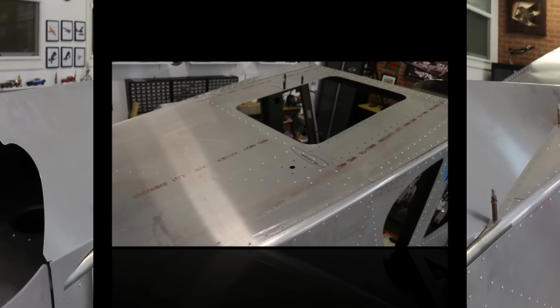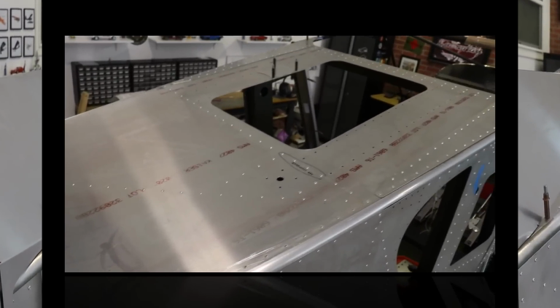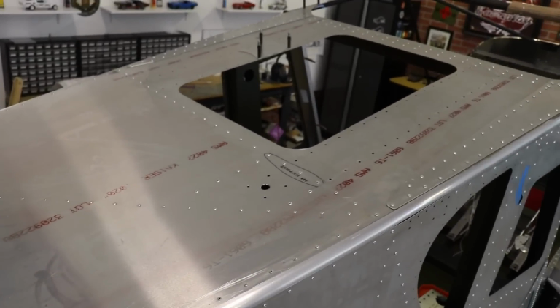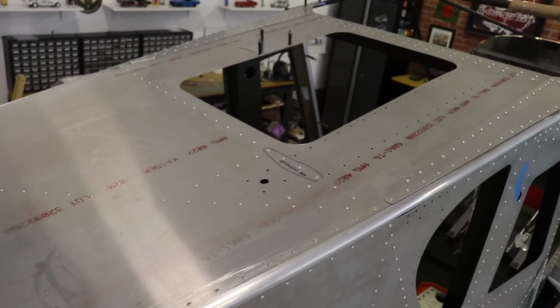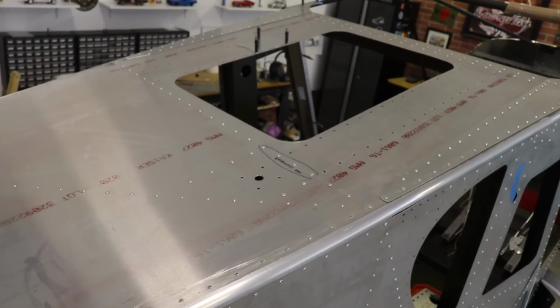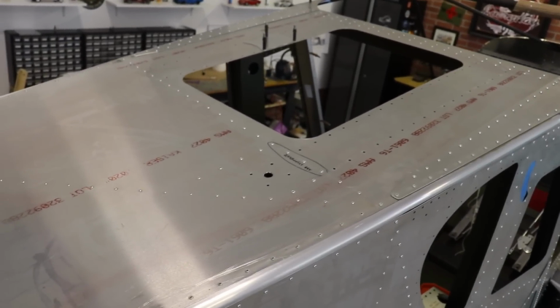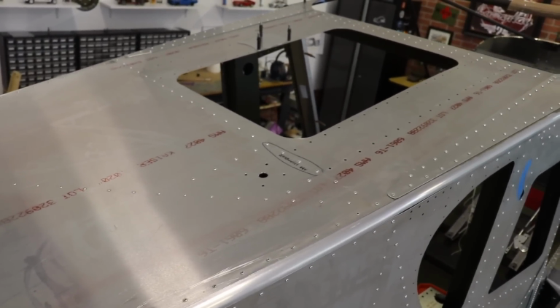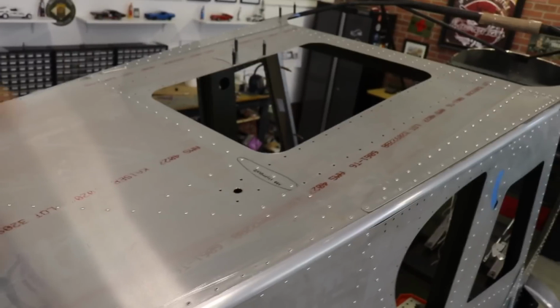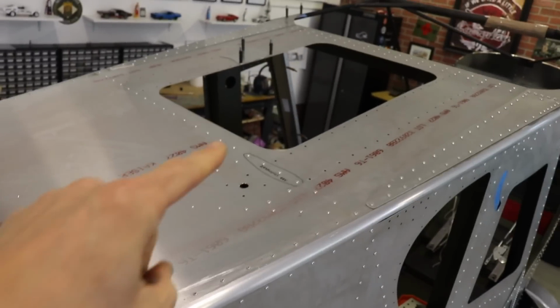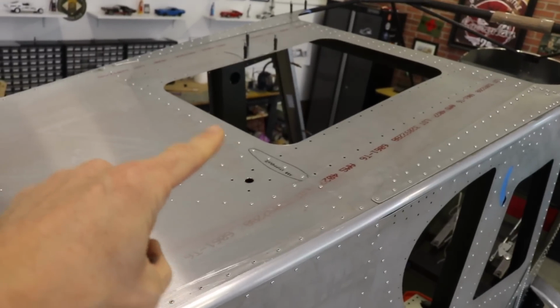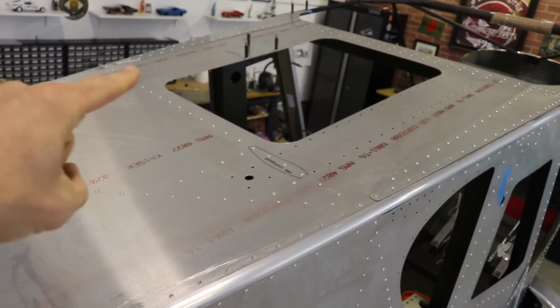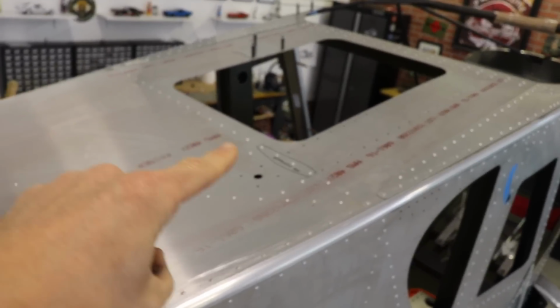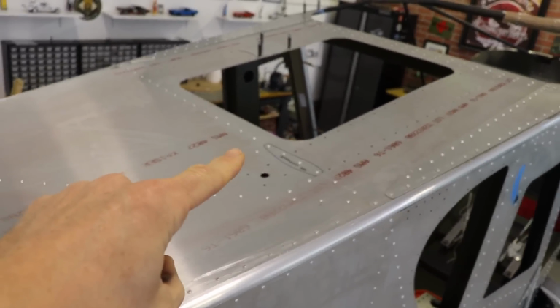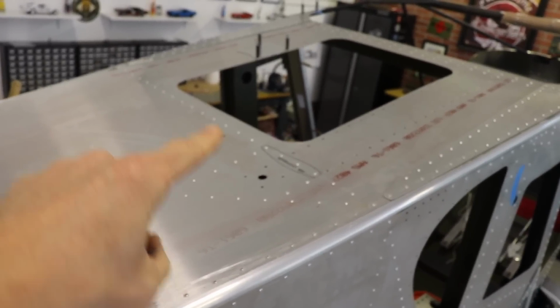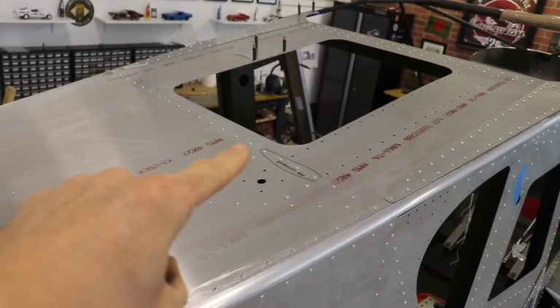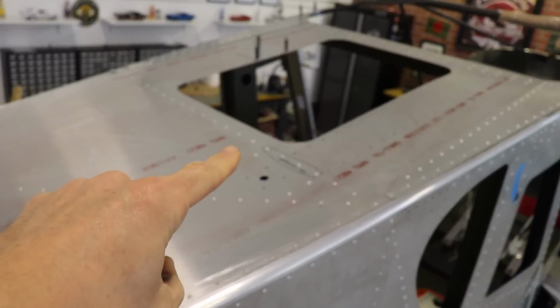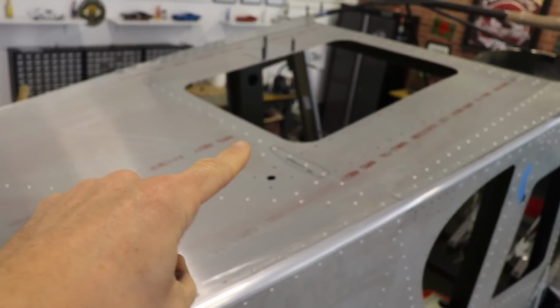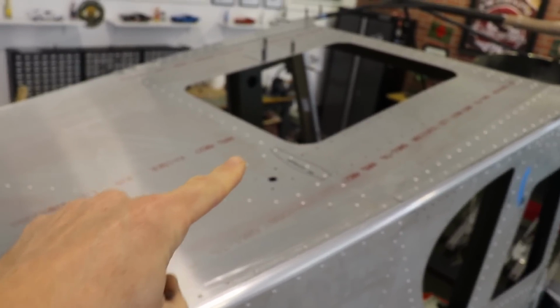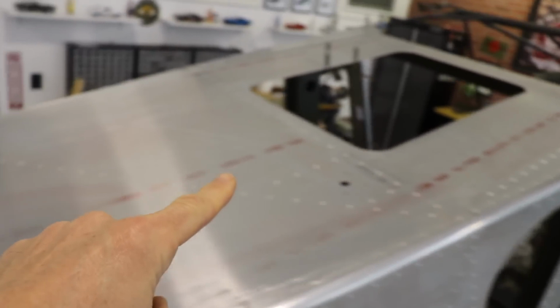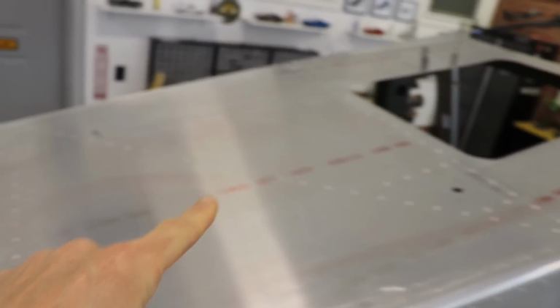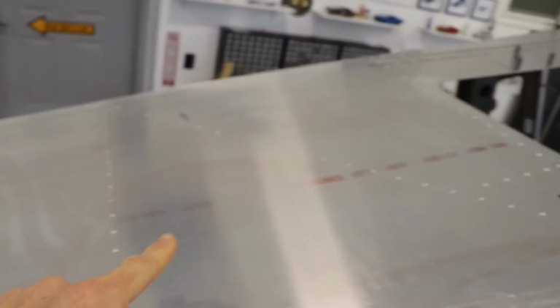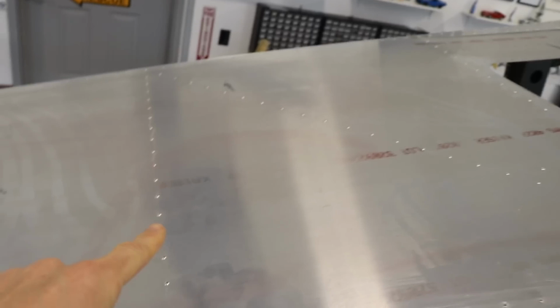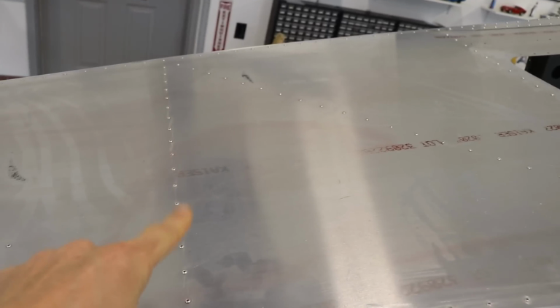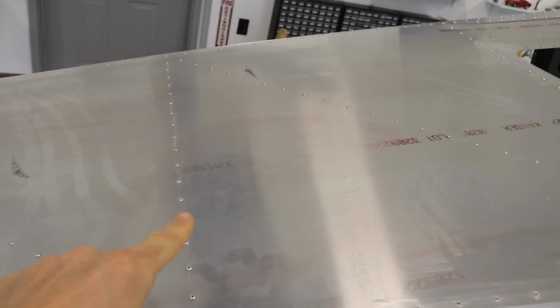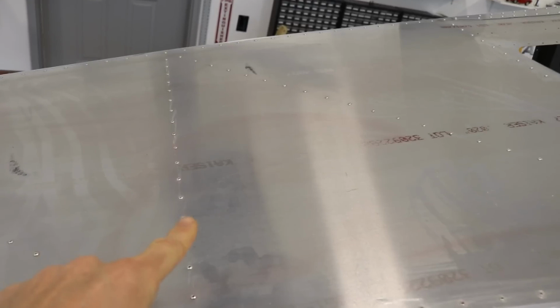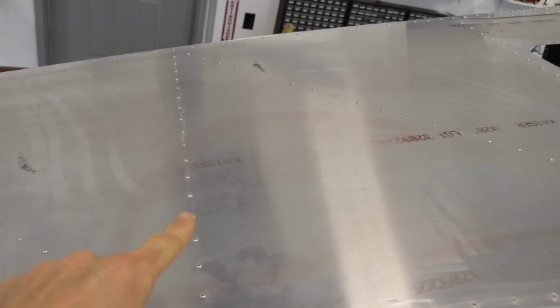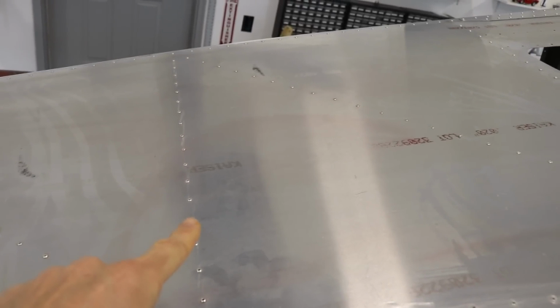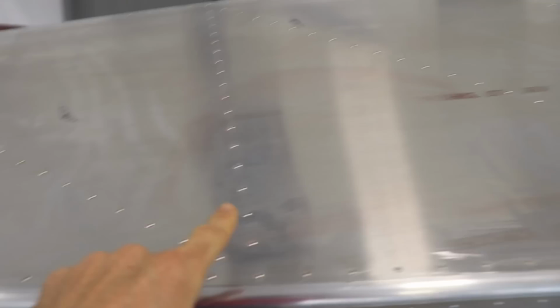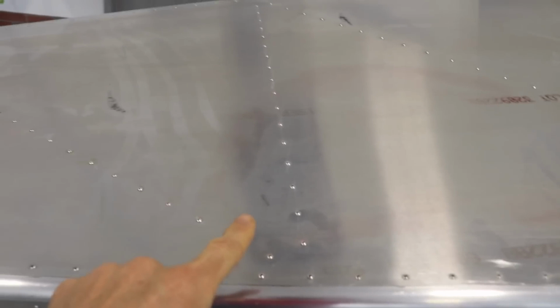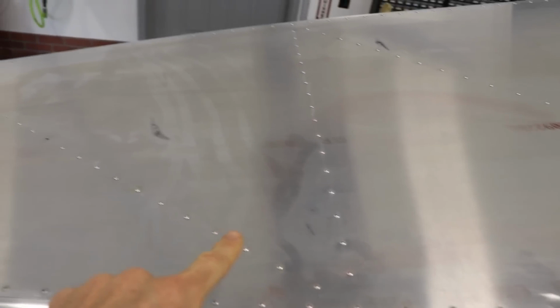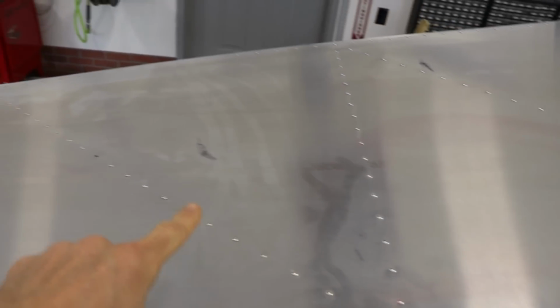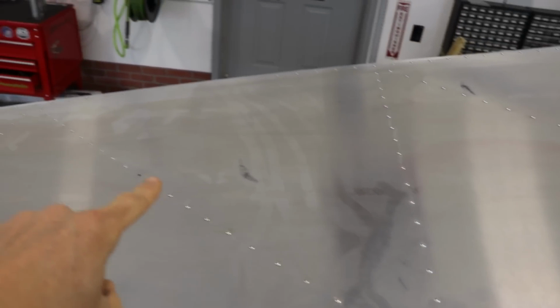To show you where I'm at here on the fuselage, you can see there's a bulkhead there. Going one, two bulkheads, and then you have this diagonal — it's a big diagonal around the back.